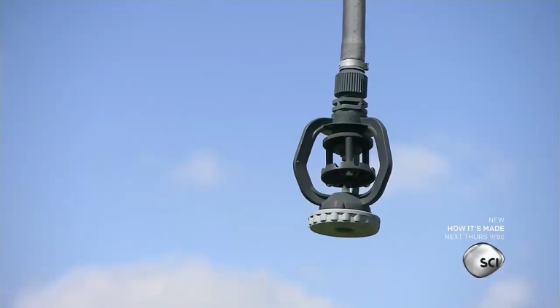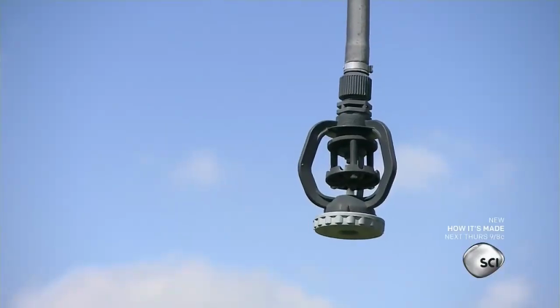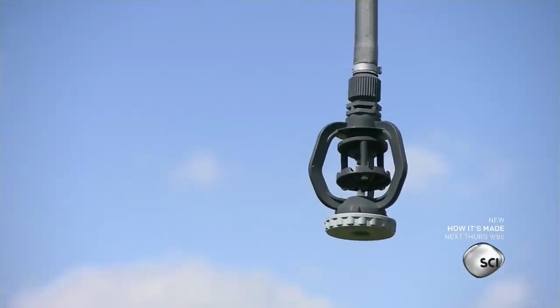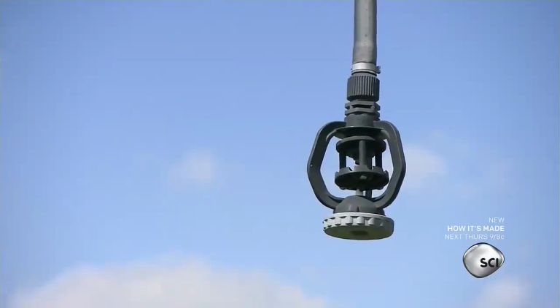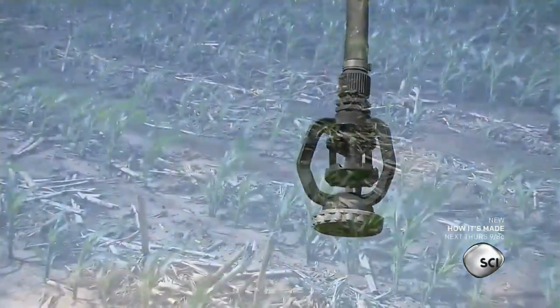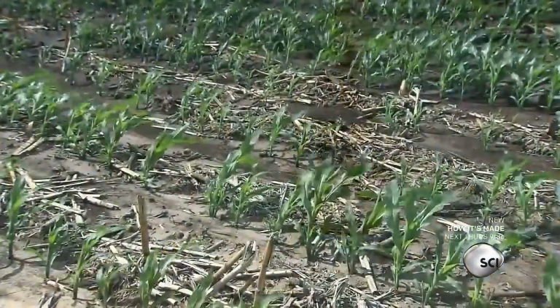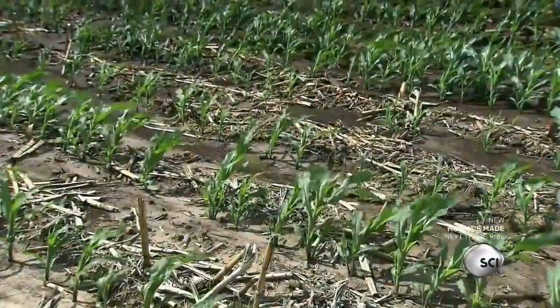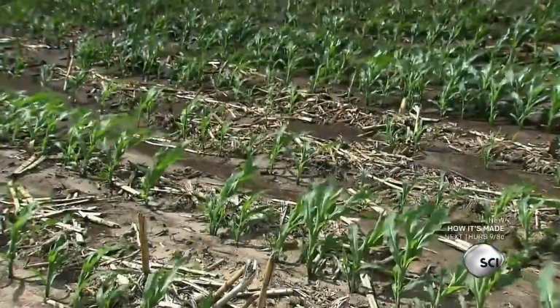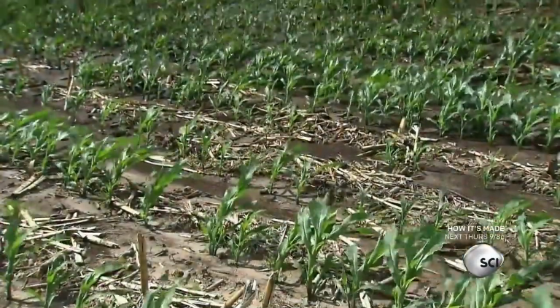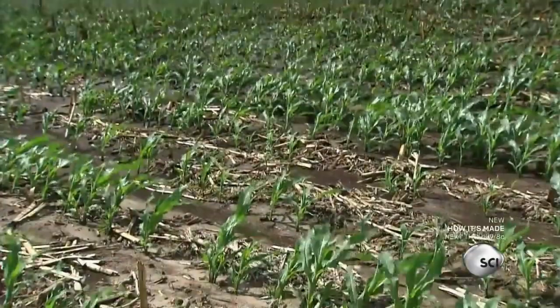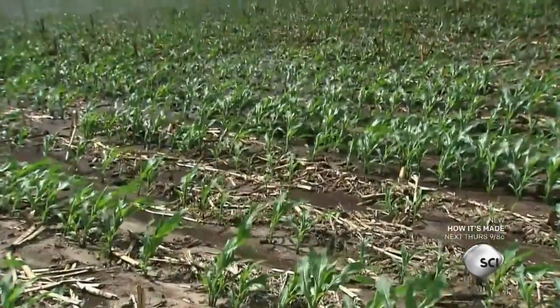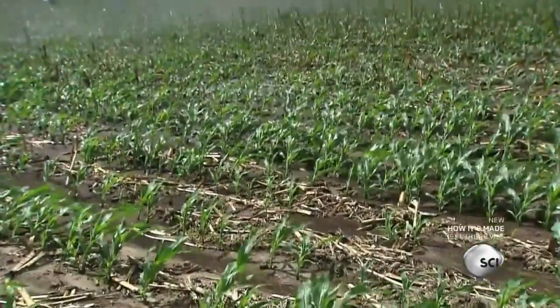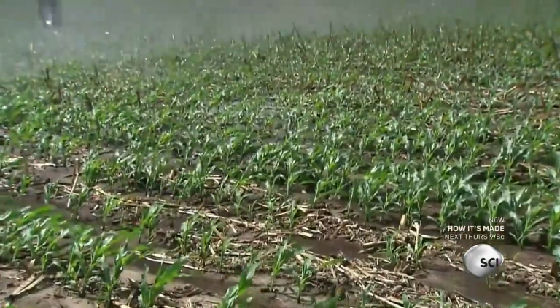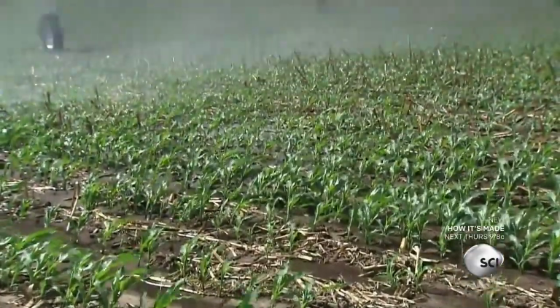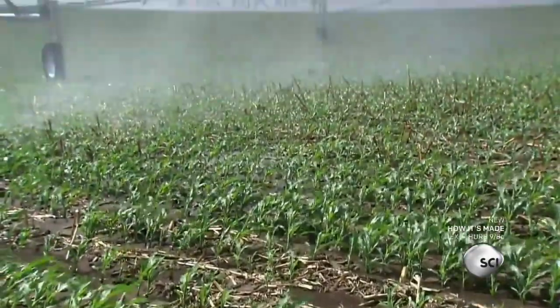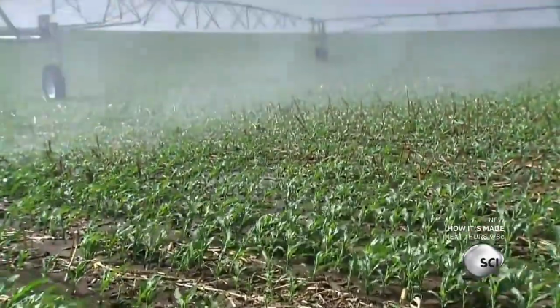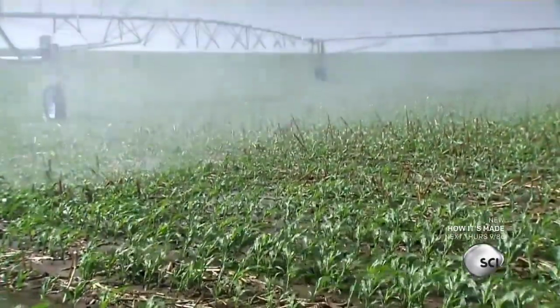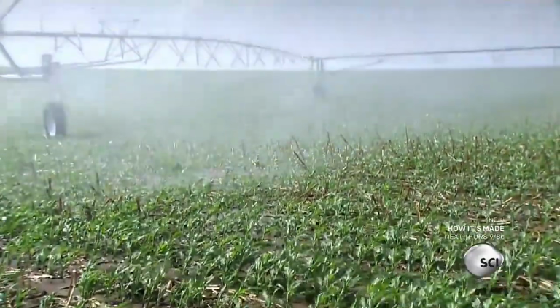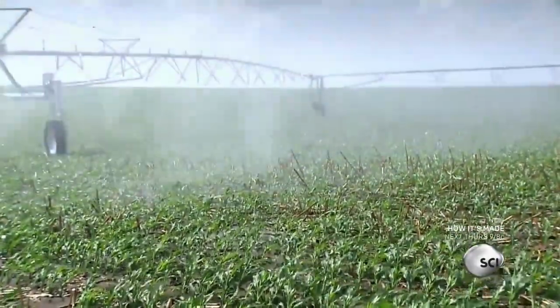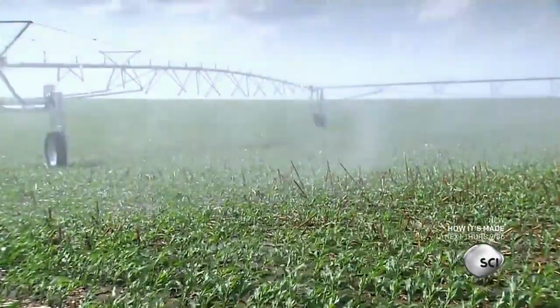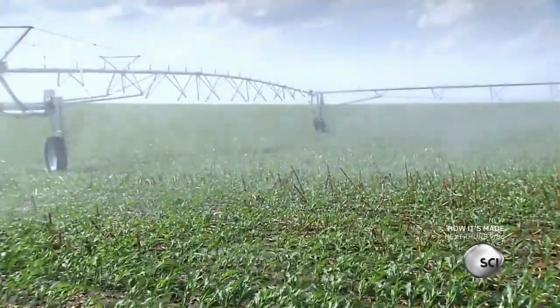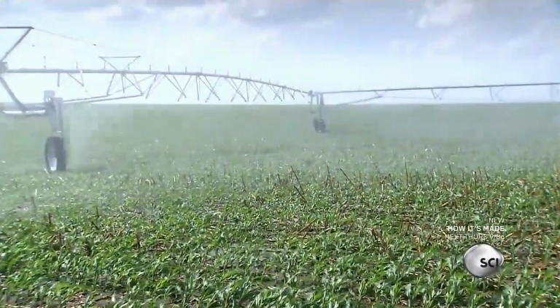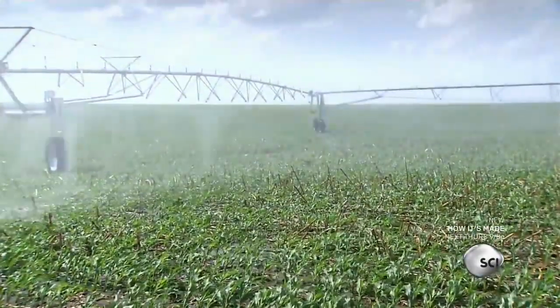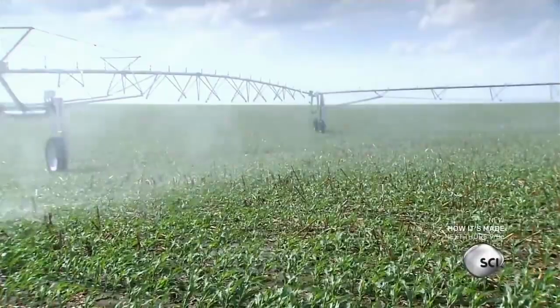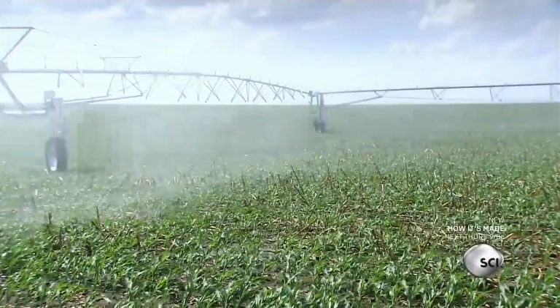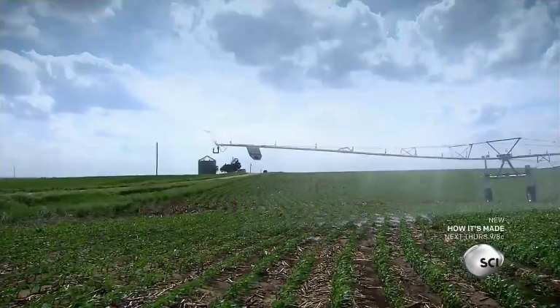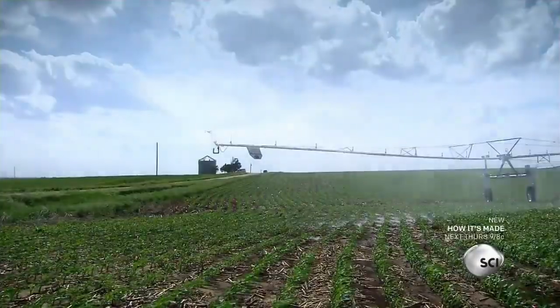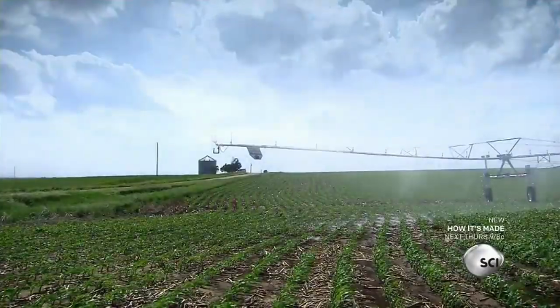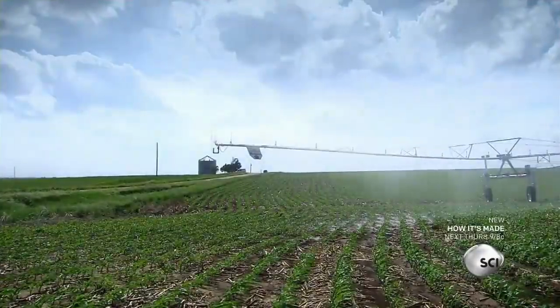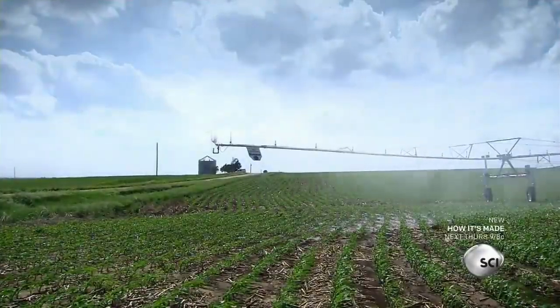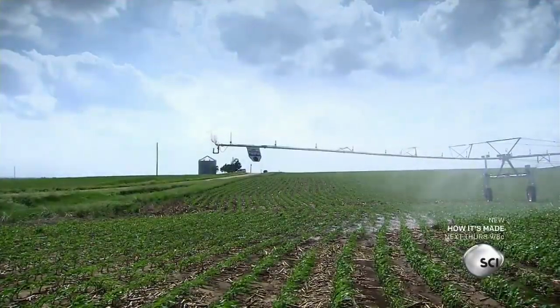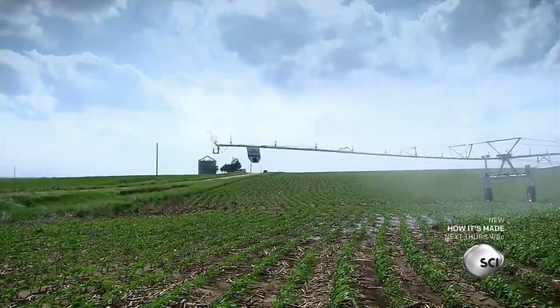By tapping into an underground source, the system can pump out water through the sprinkler heads. During a drought, this irrigation system can provide a long, cold drink for crops on a hot summer day.